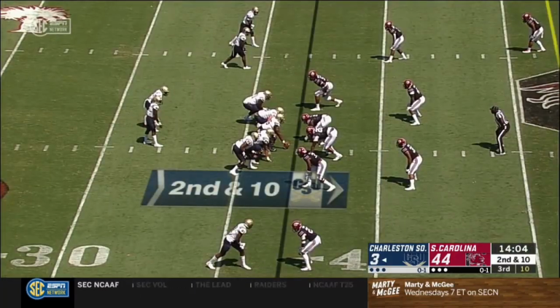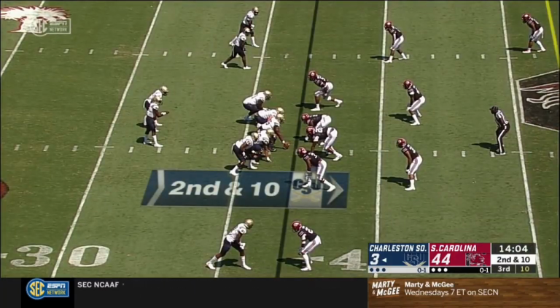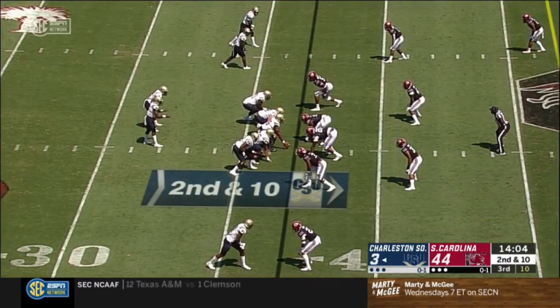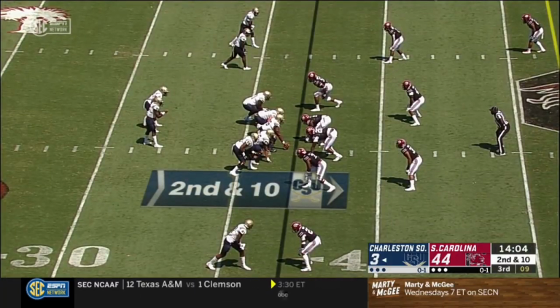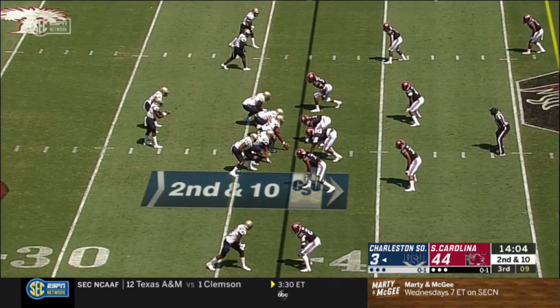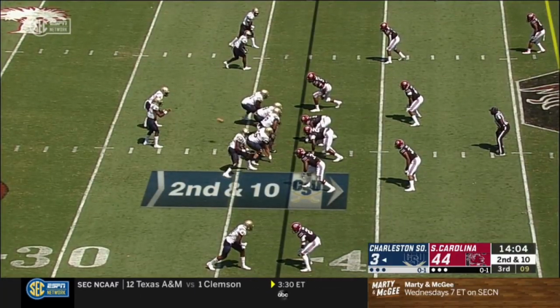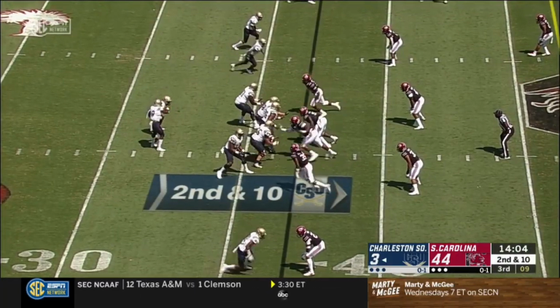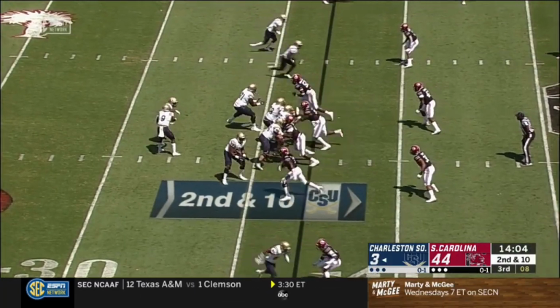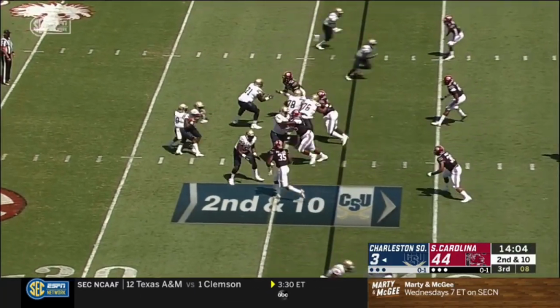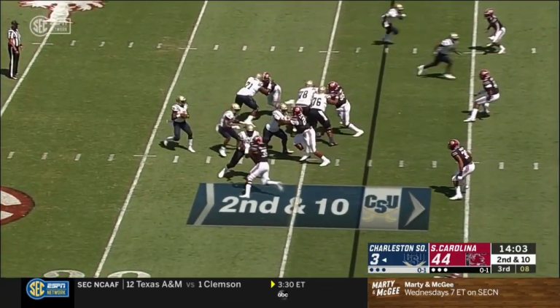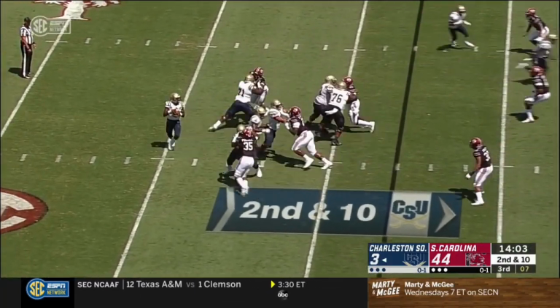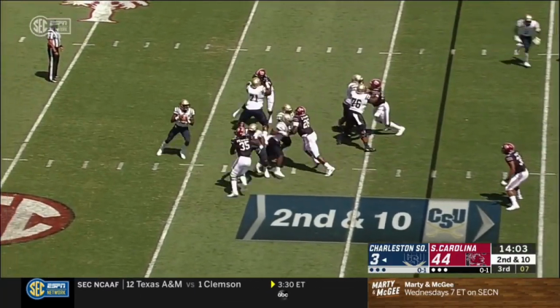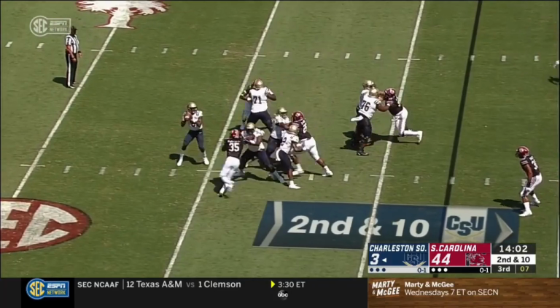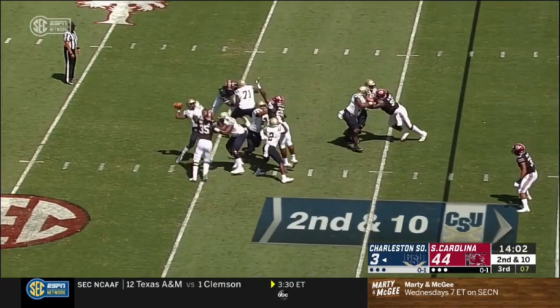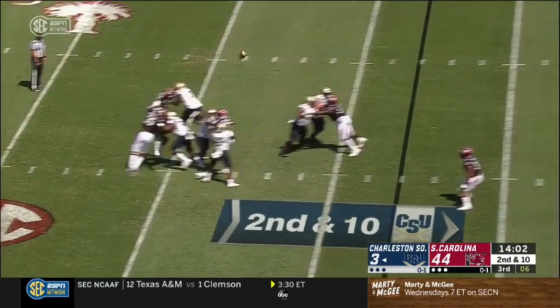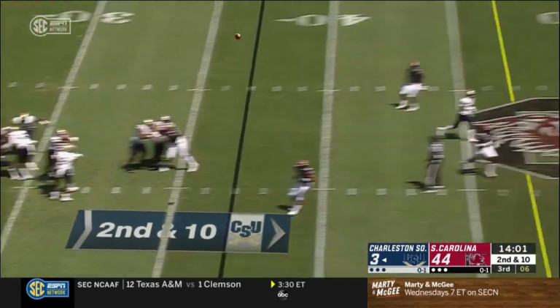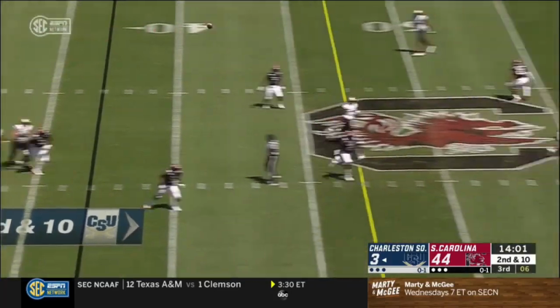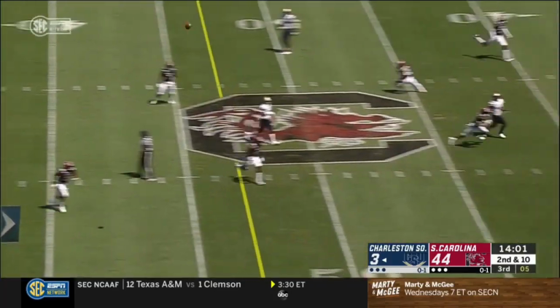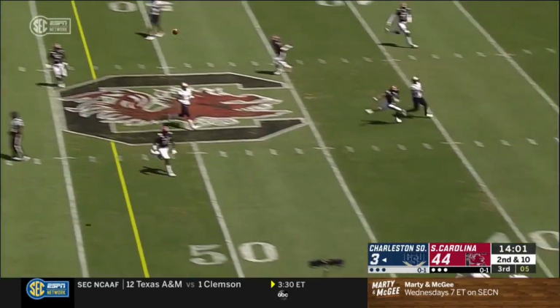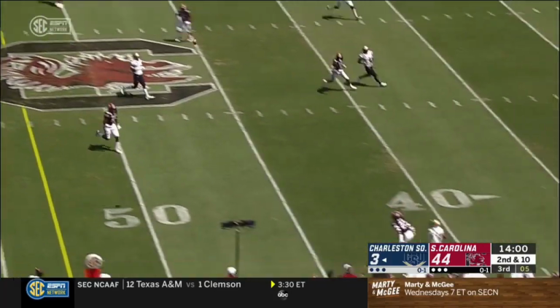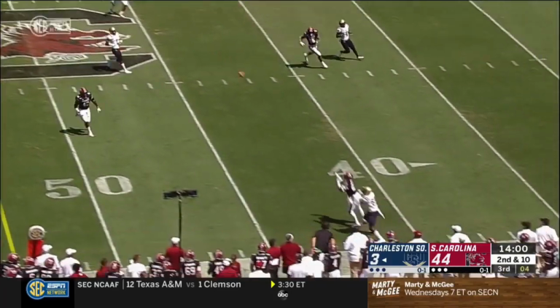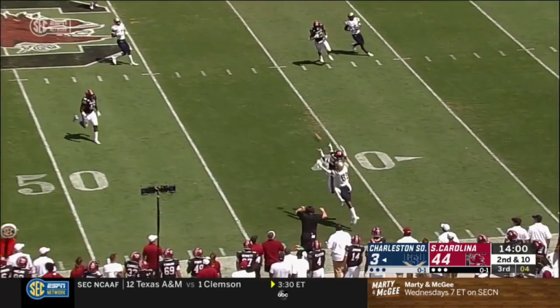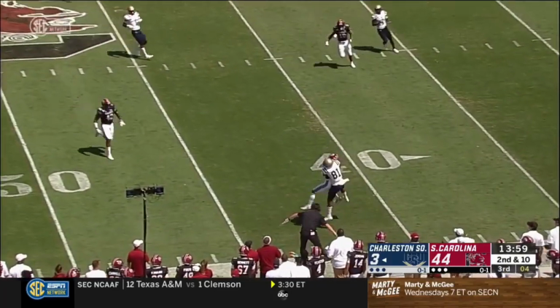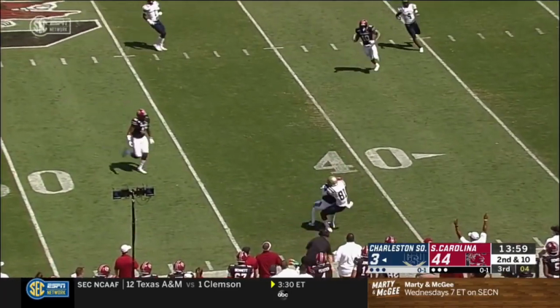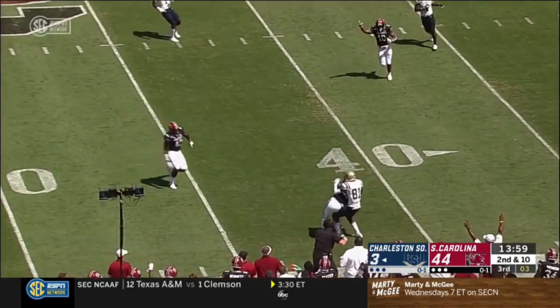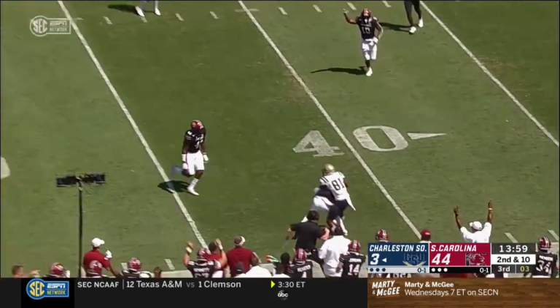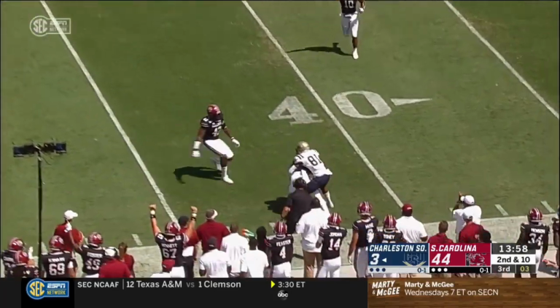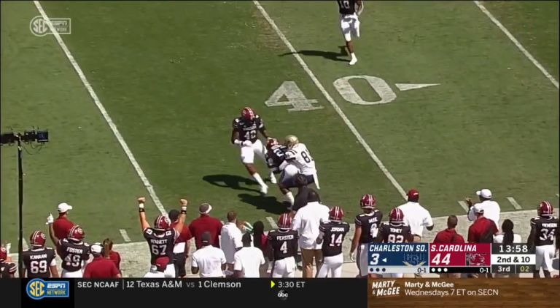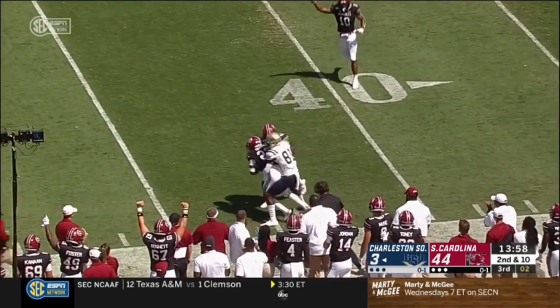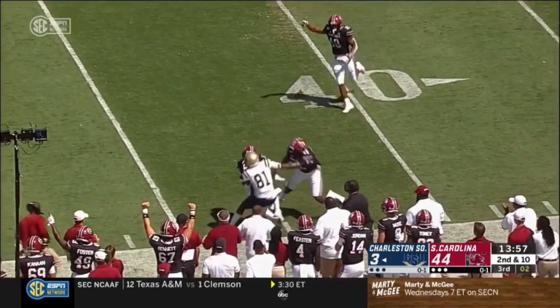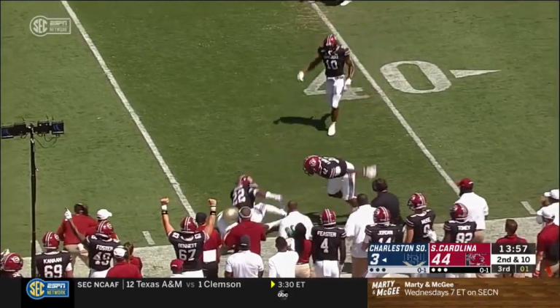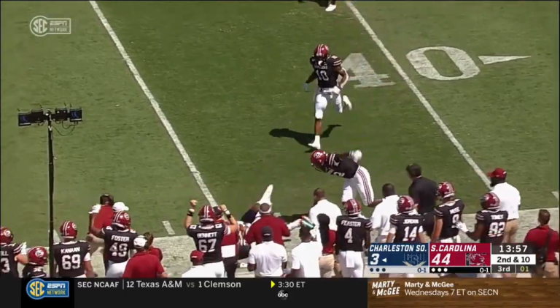Get some good things on tape that you can build on going into next week. That ball is tipped at the line of scrimmage — it's in the air — and picked off by South Carolina.